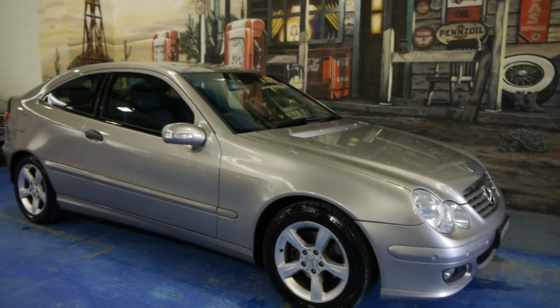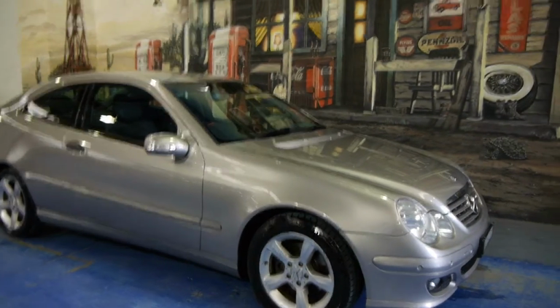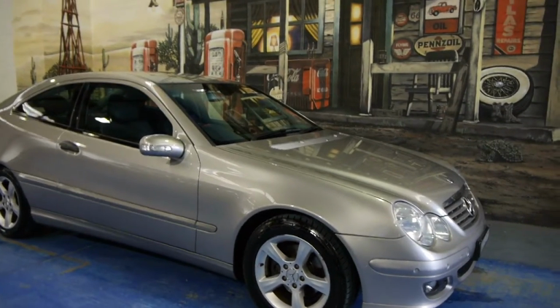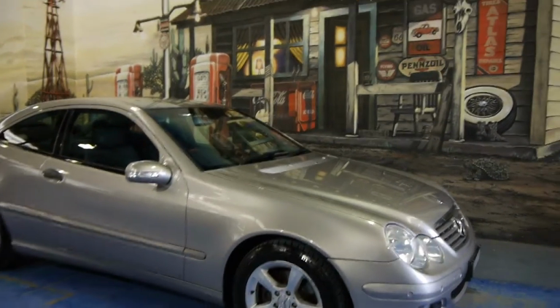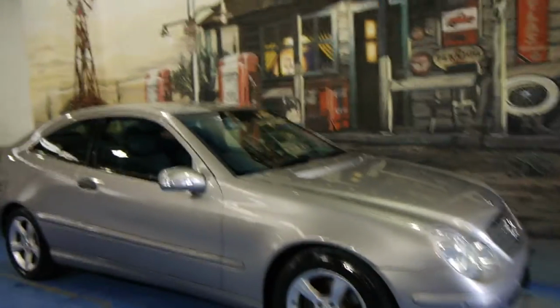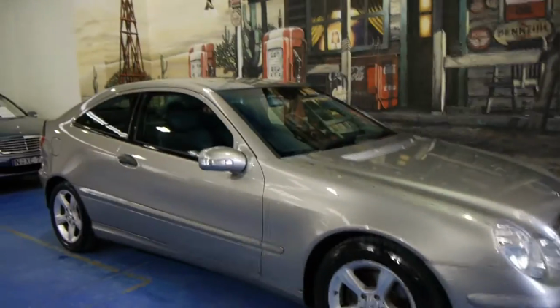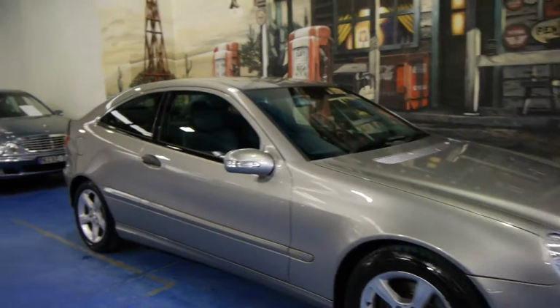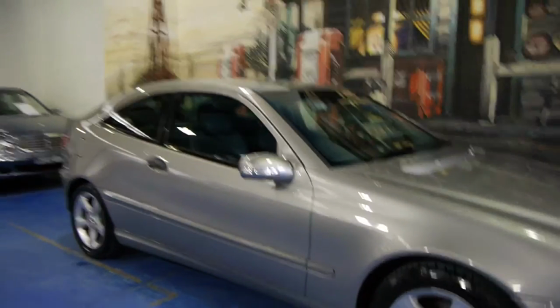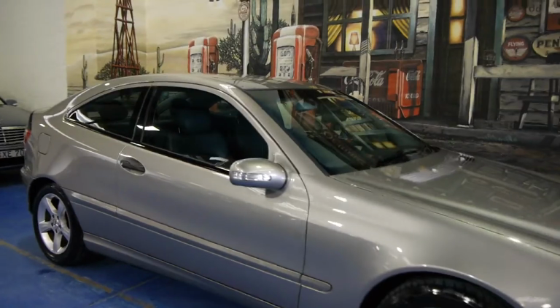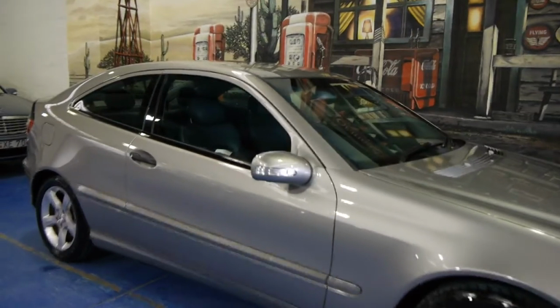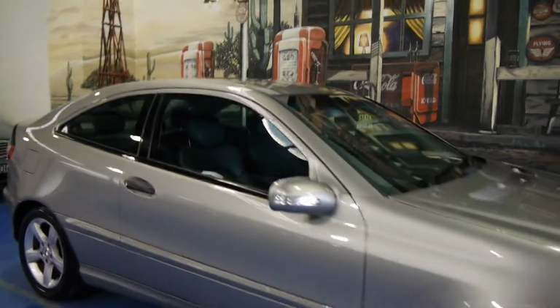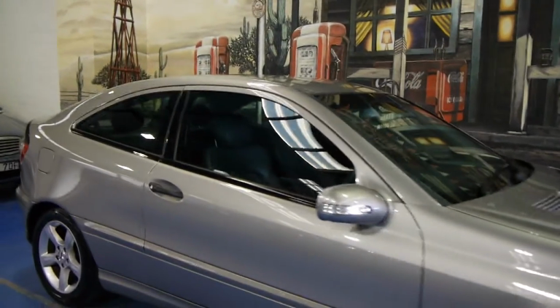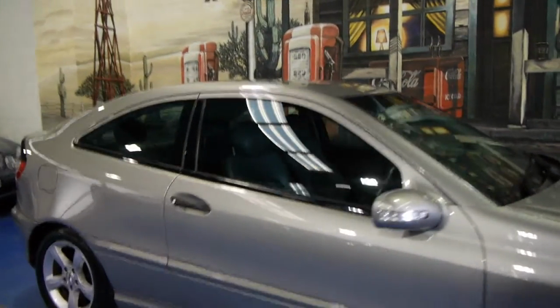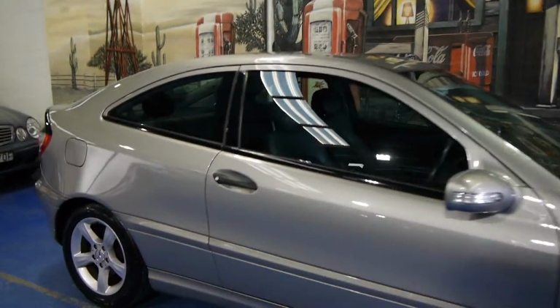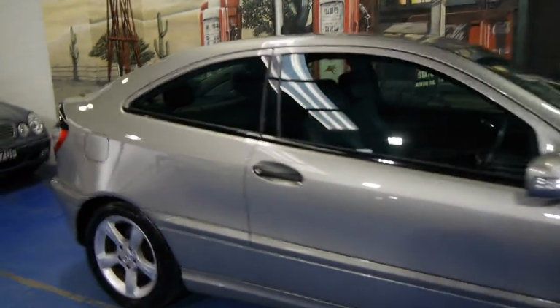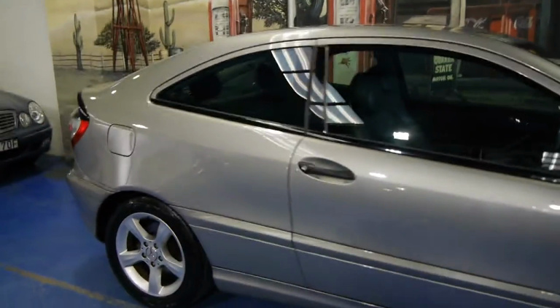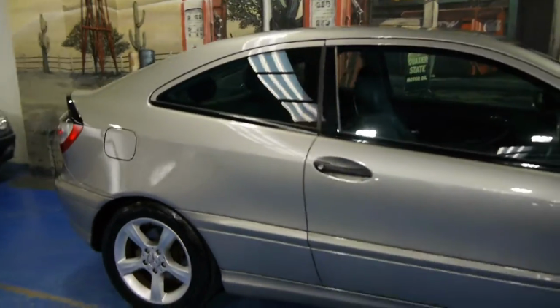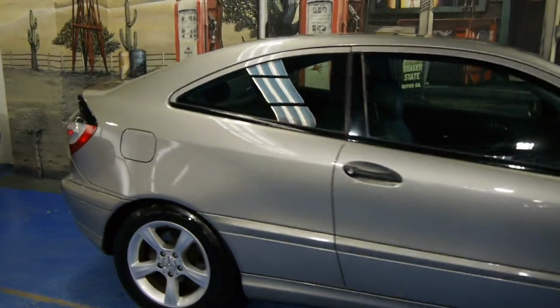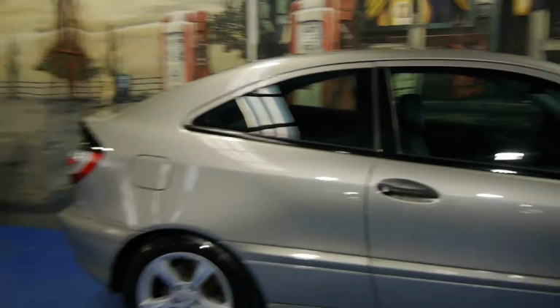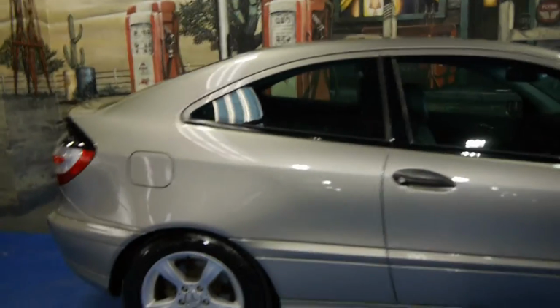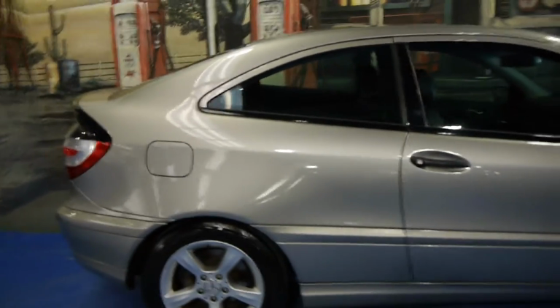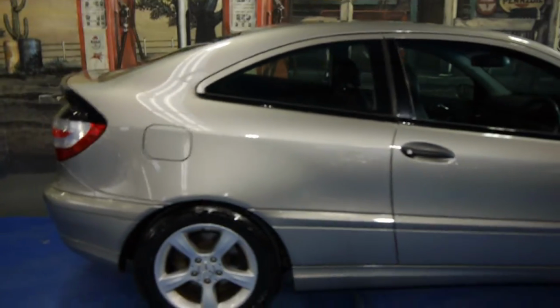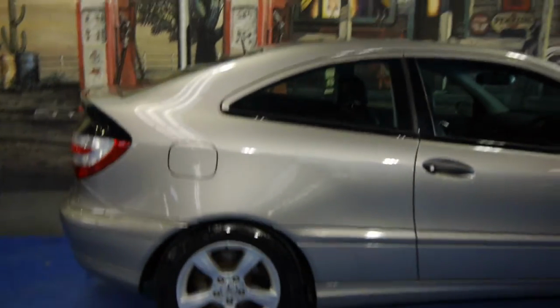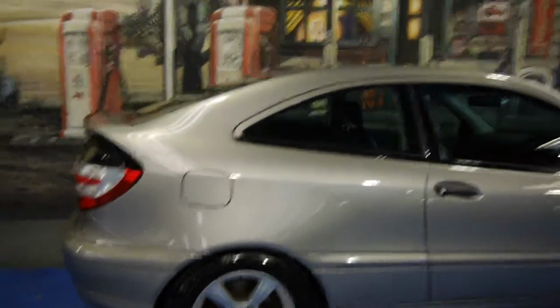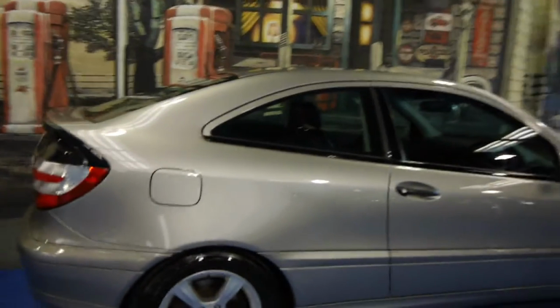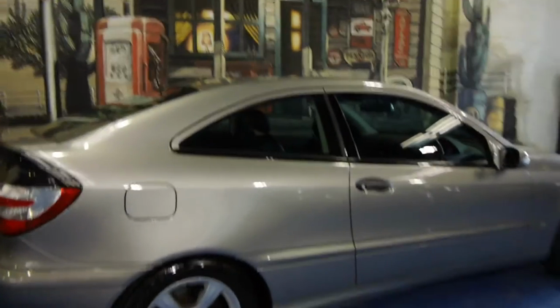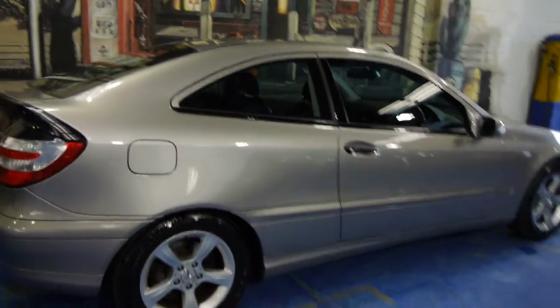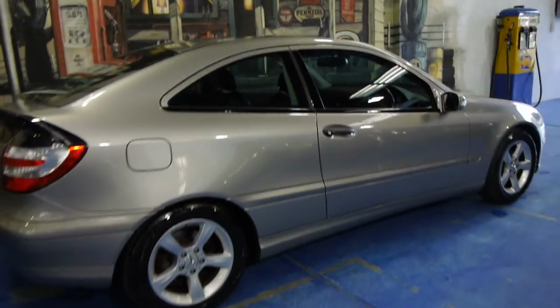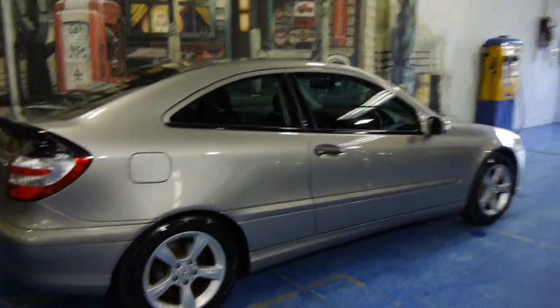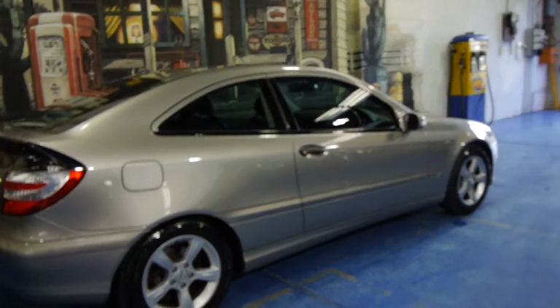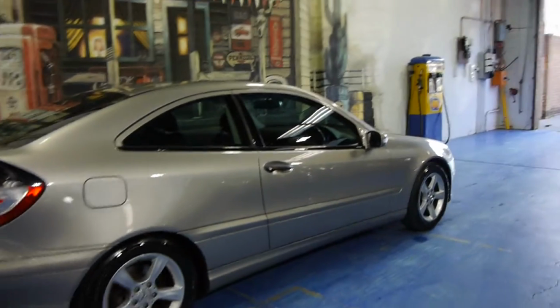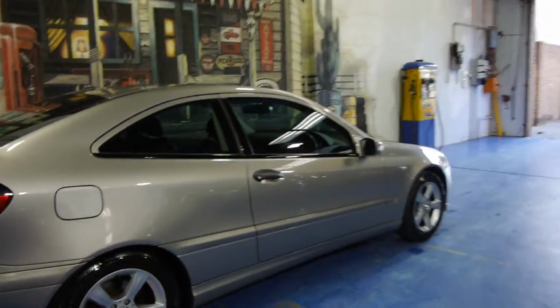Today we have for you a 2005 Mercedes-Benz C180 Compressor Coupe. It's Cubanite in colour — a very lovely grey with black leather interior.